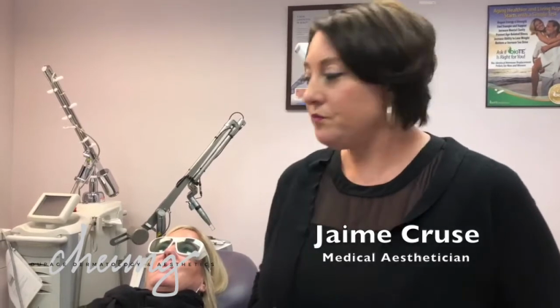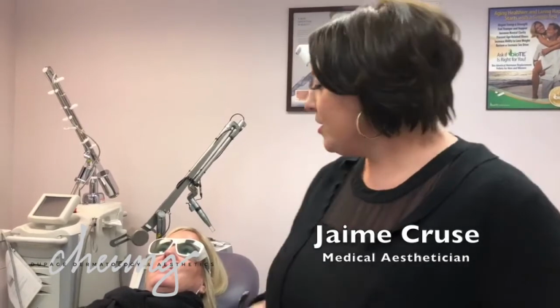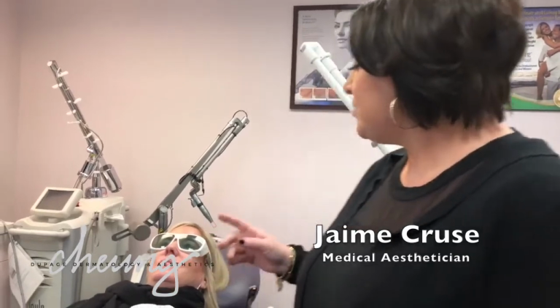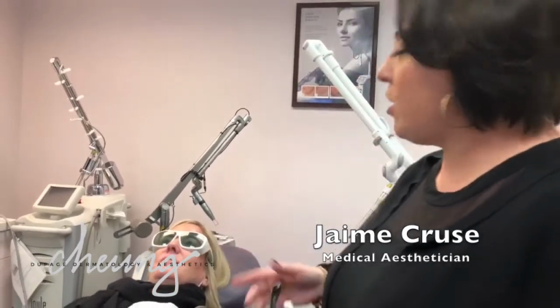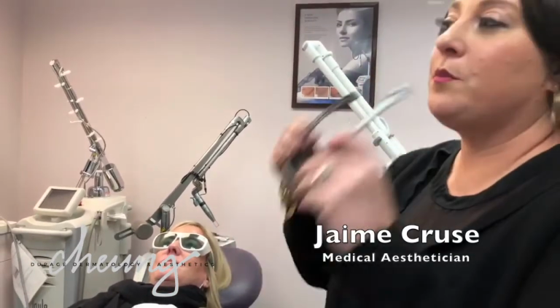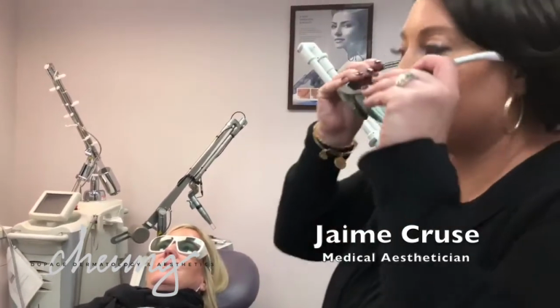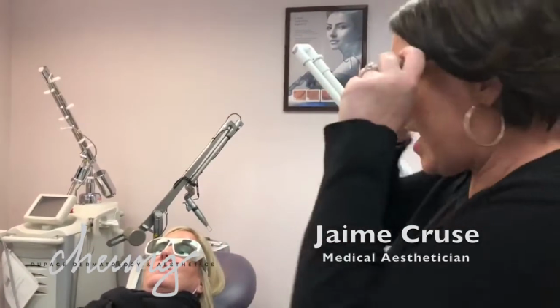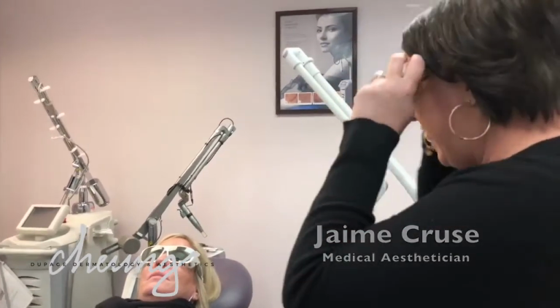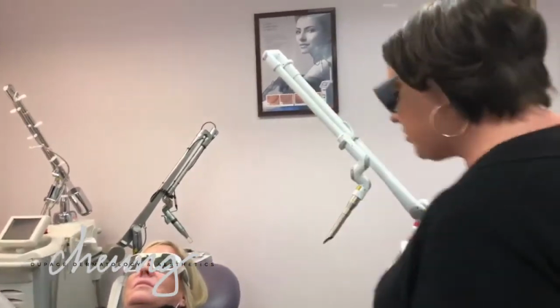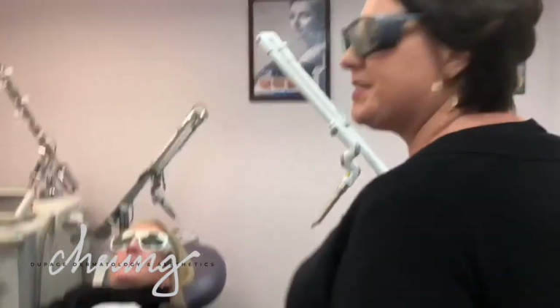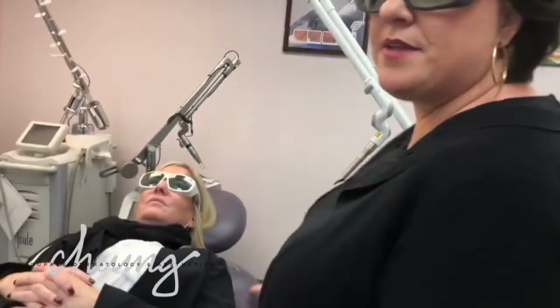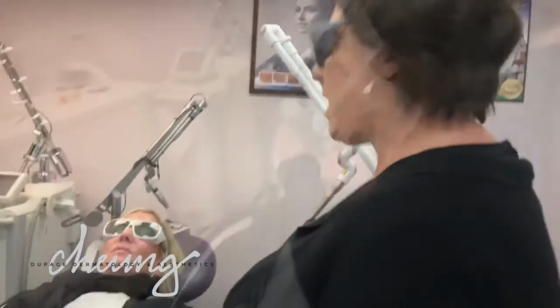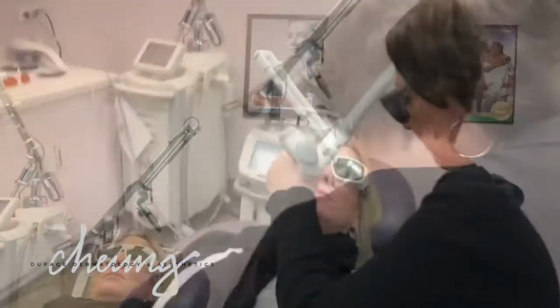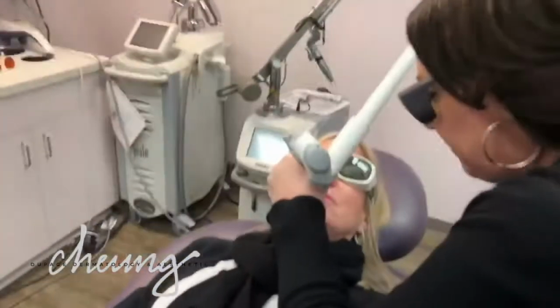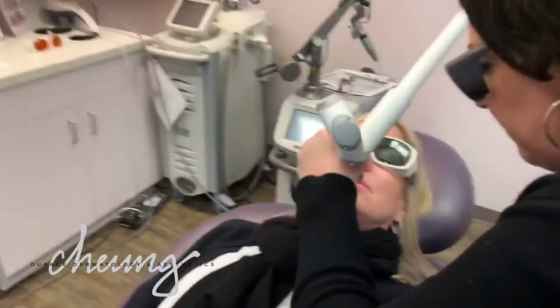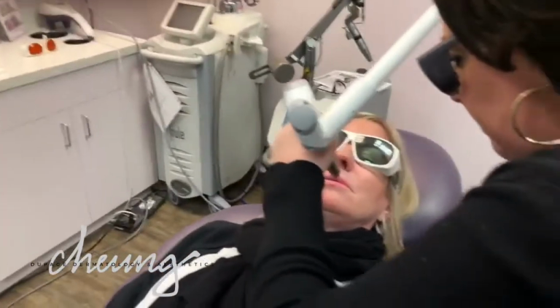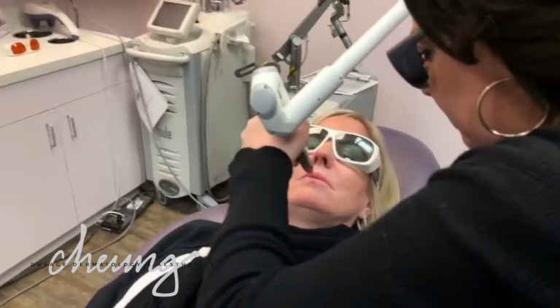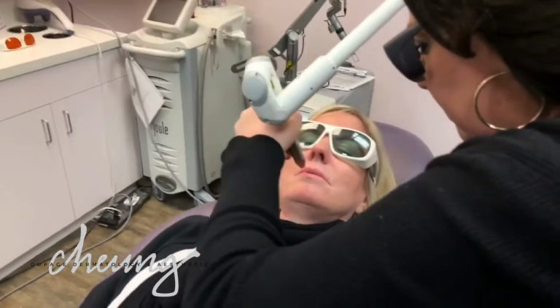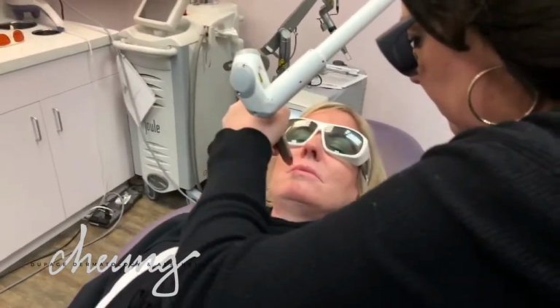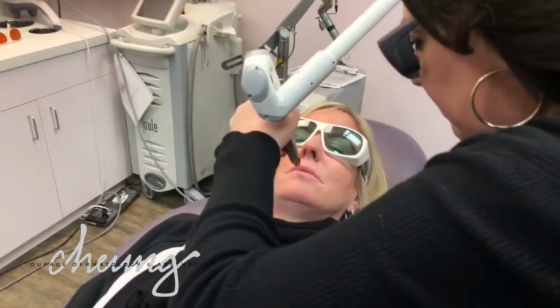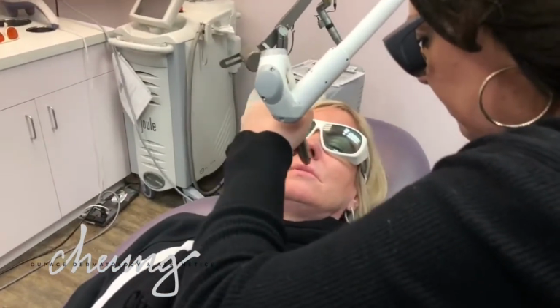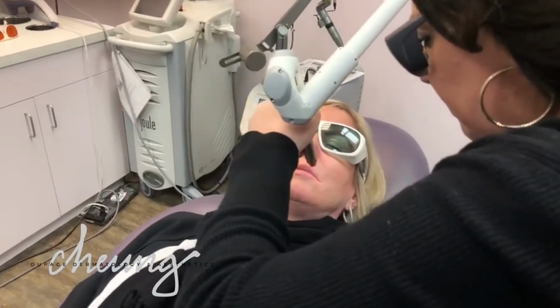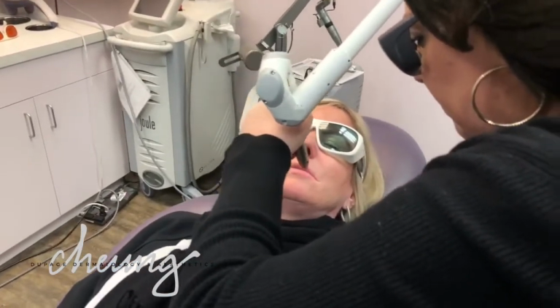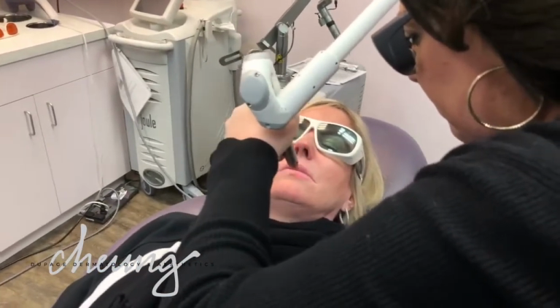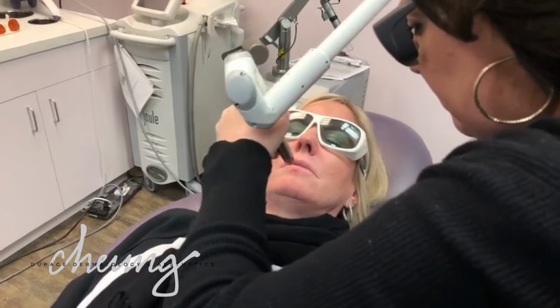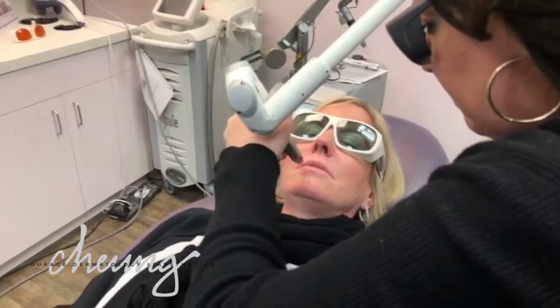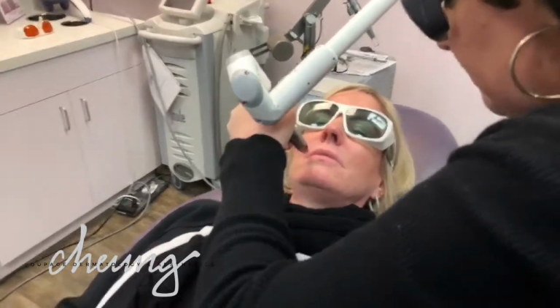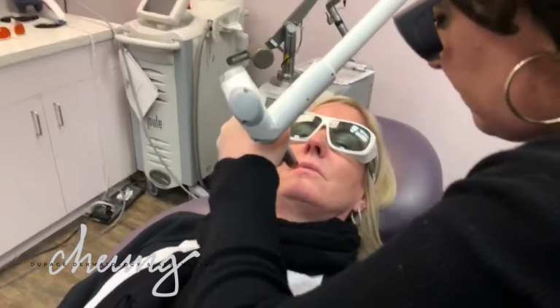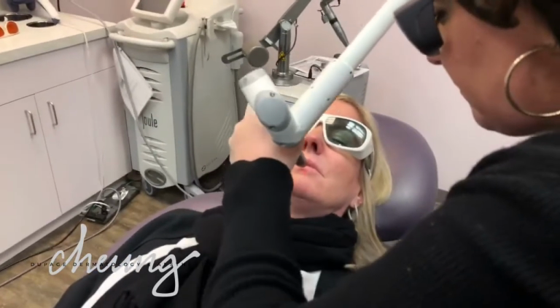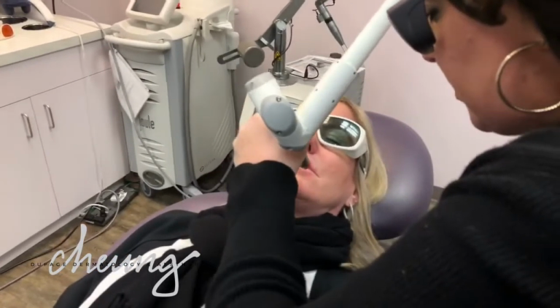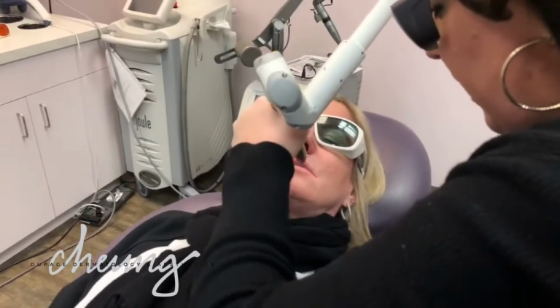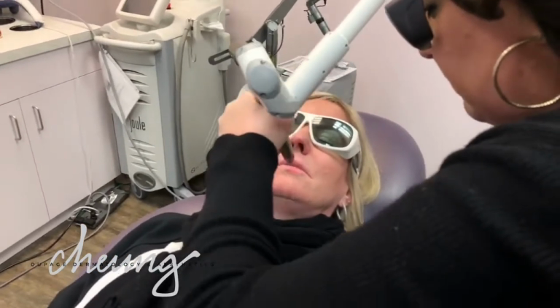So we're going to put our glasses on, and we're going to do about six passes. How are you doing? Mm-hmm.